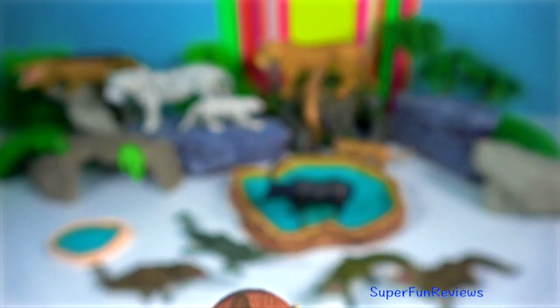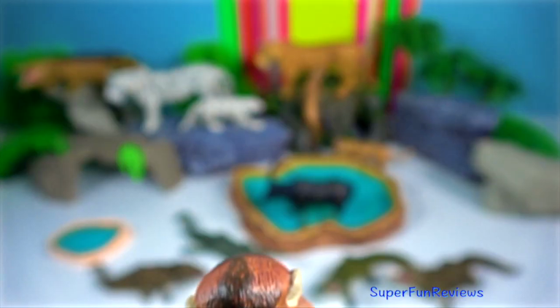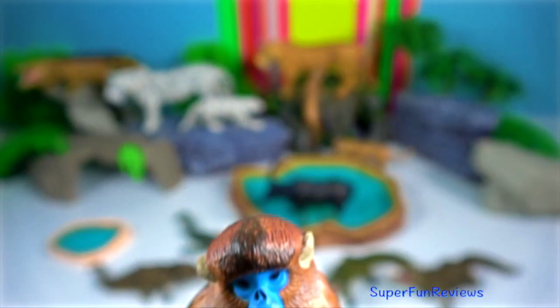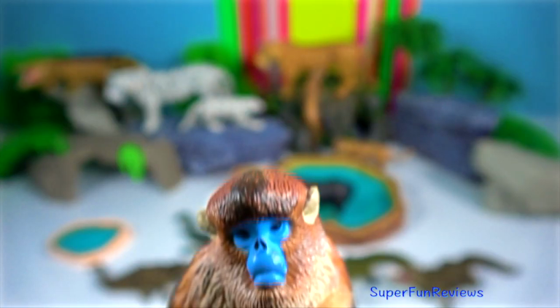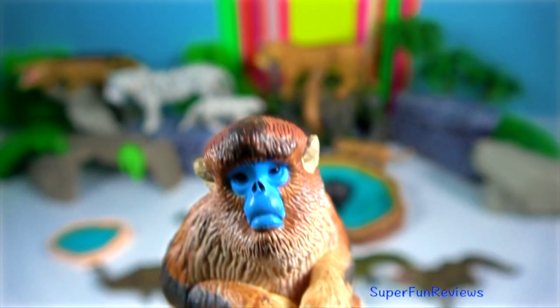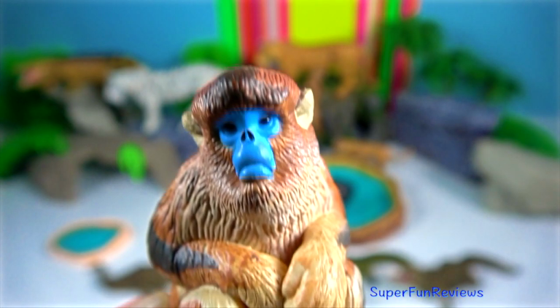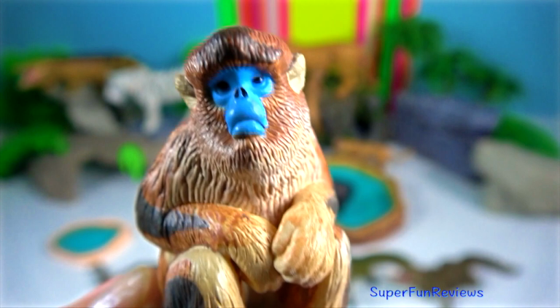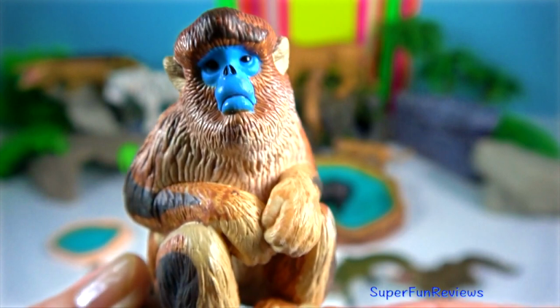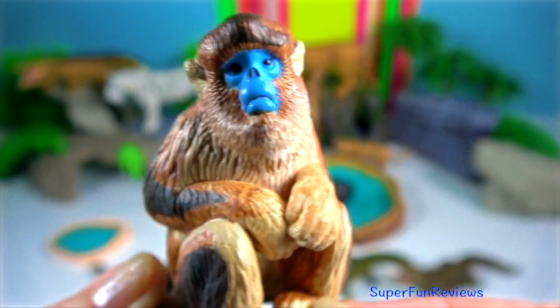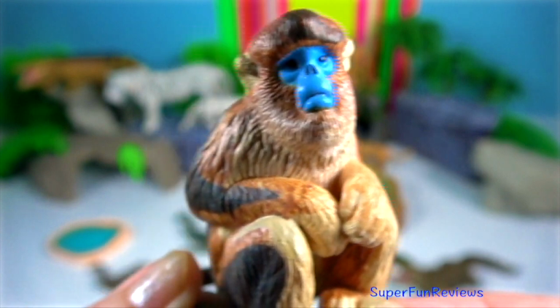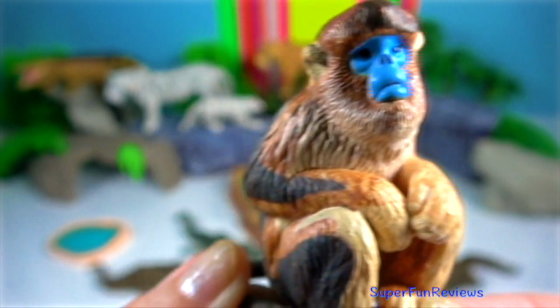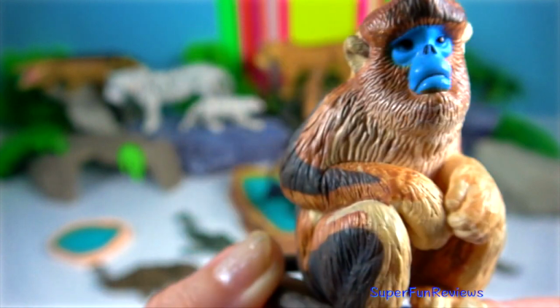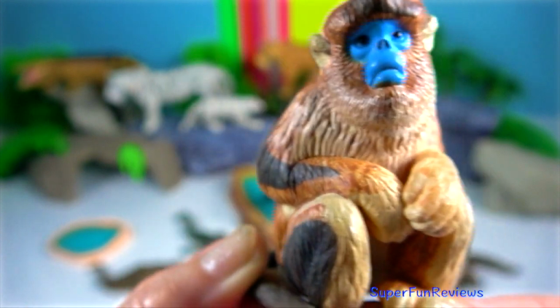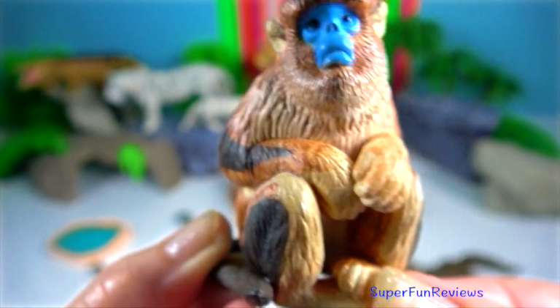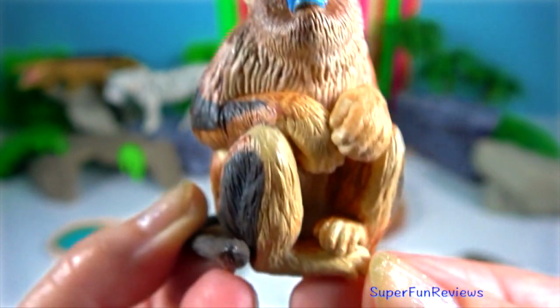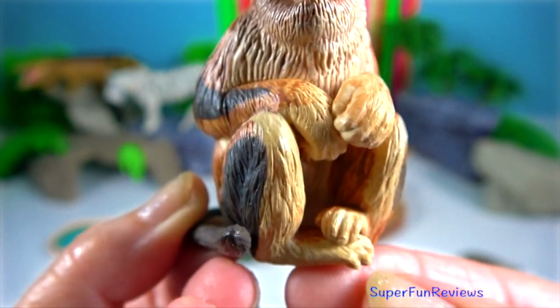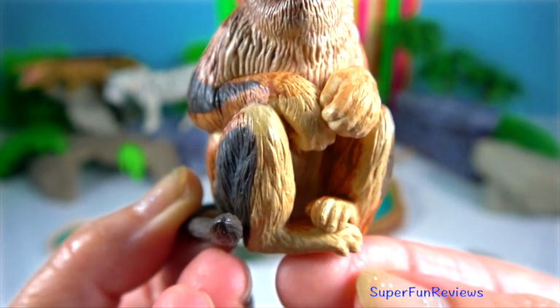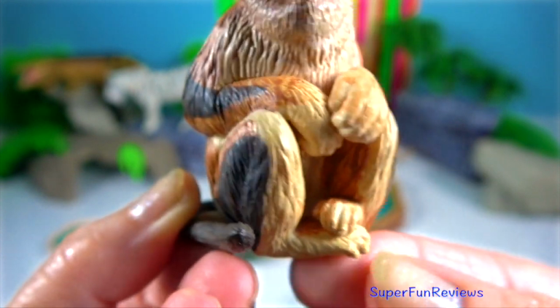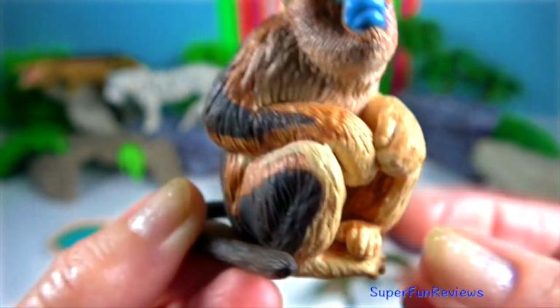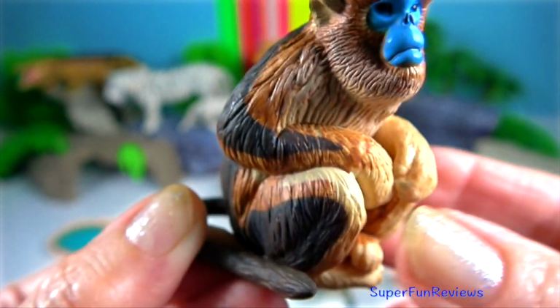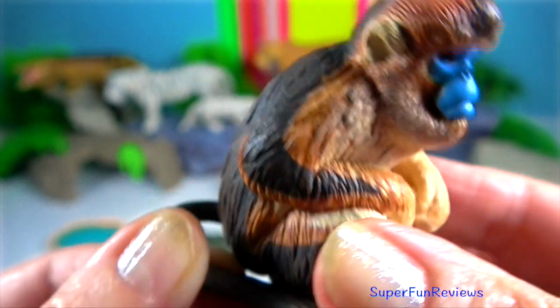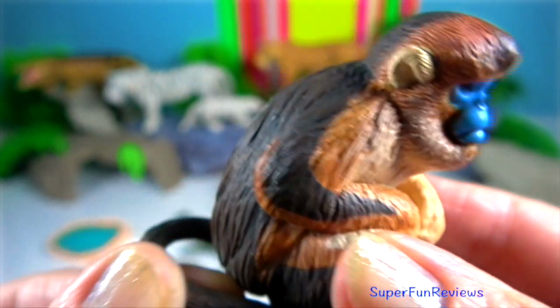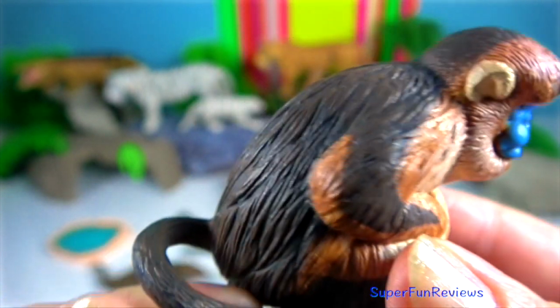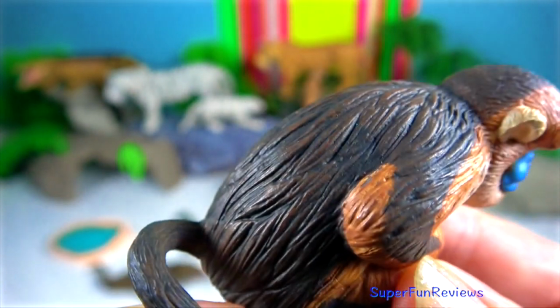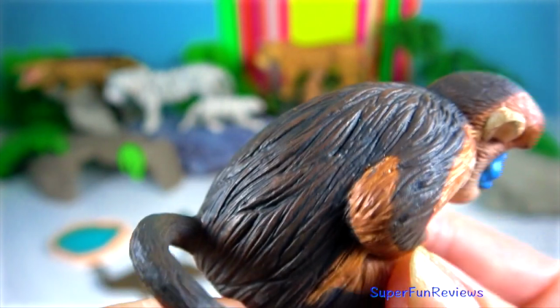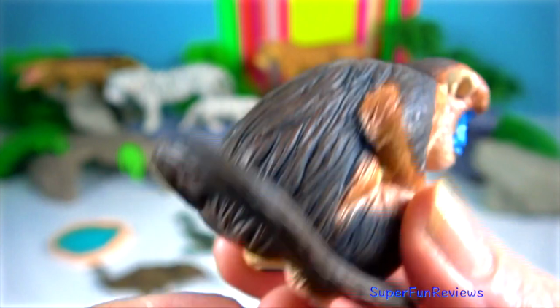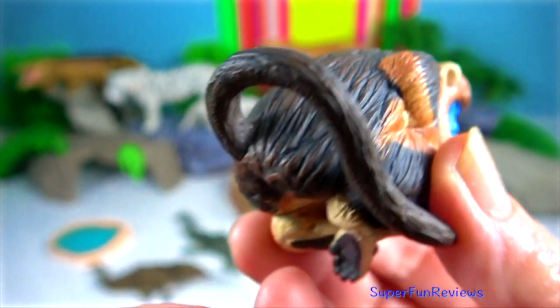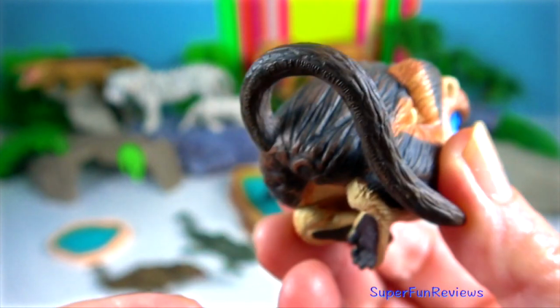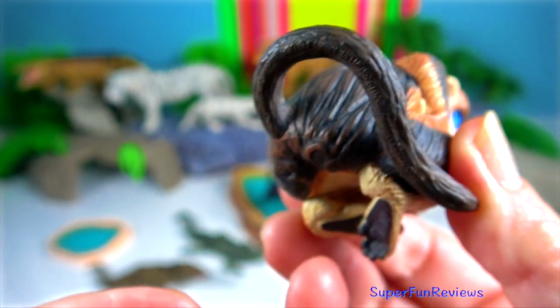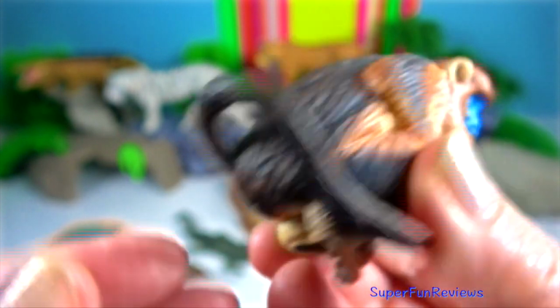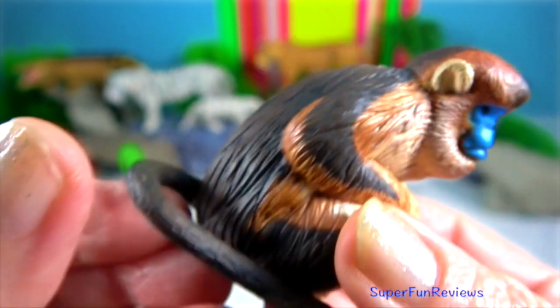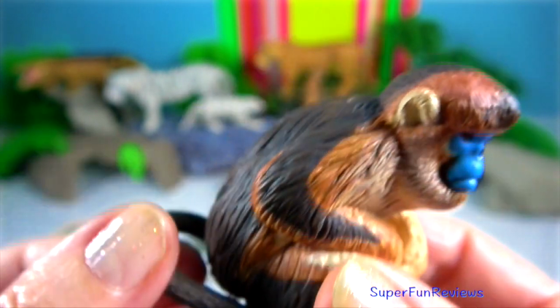1. Snub-nosed monkey. They inhabit mountain forests up to elevations of more than 4,000 metres.